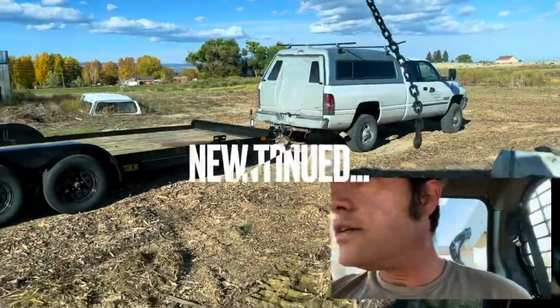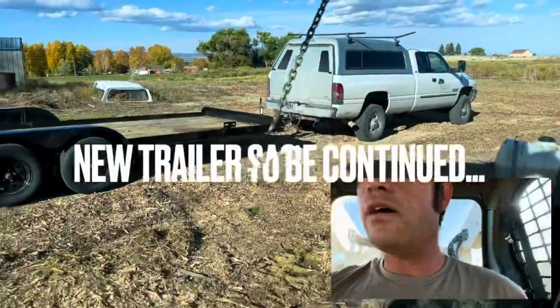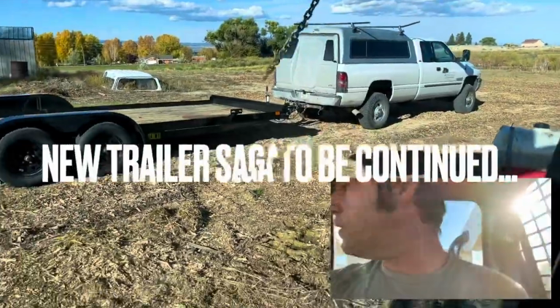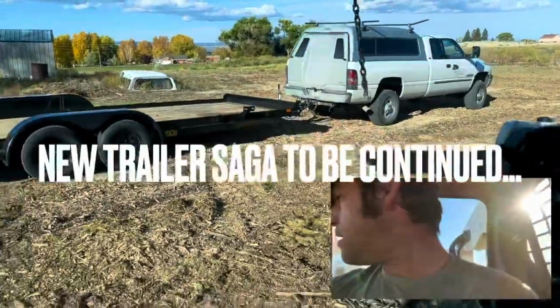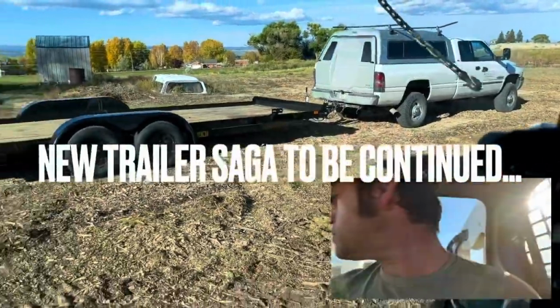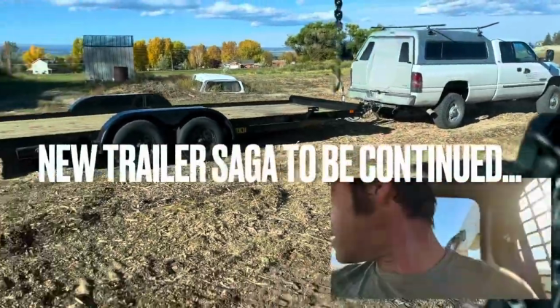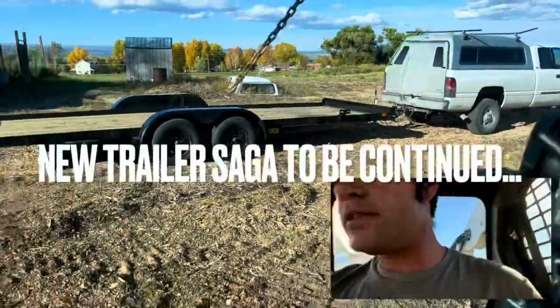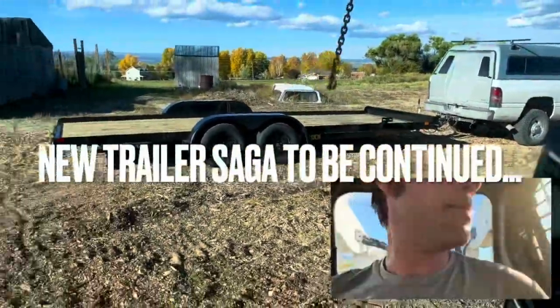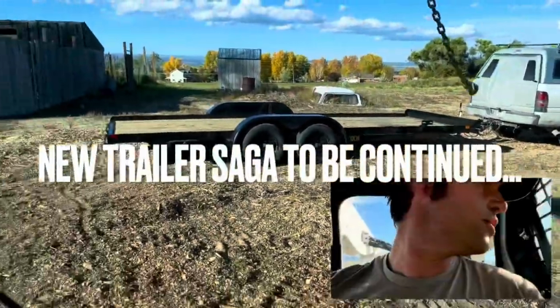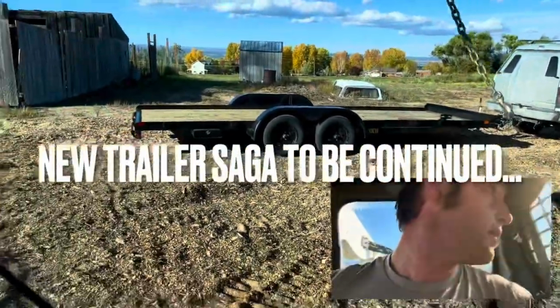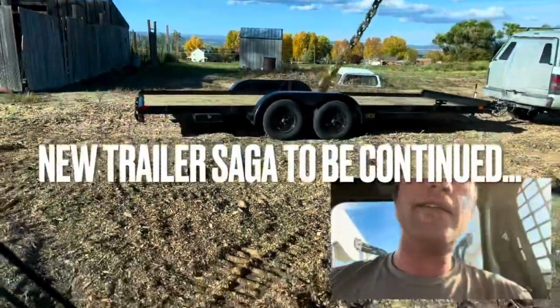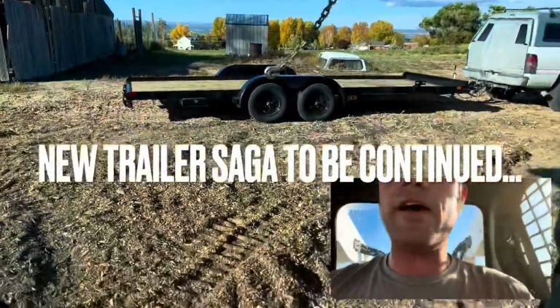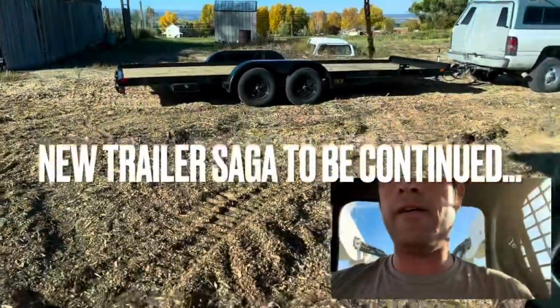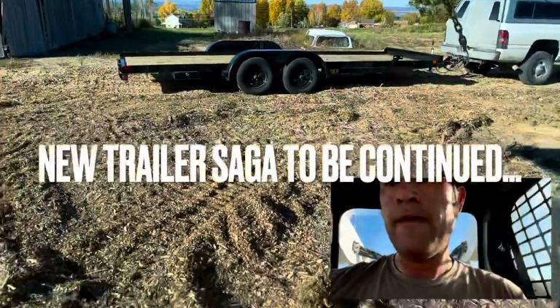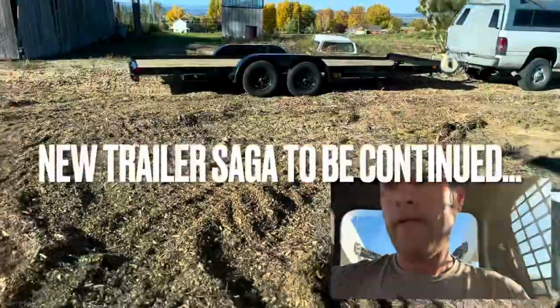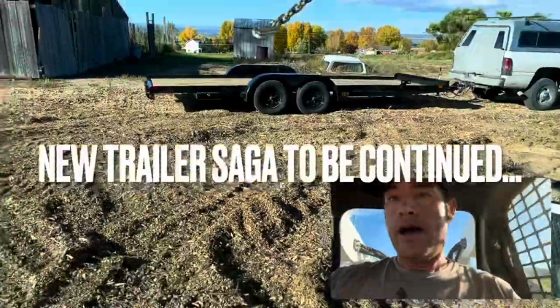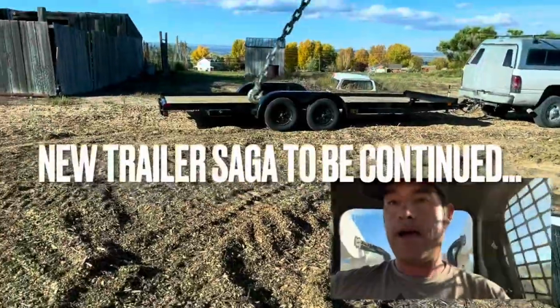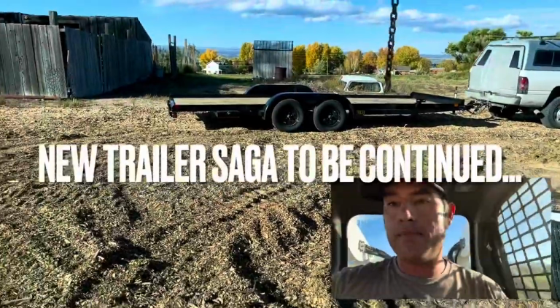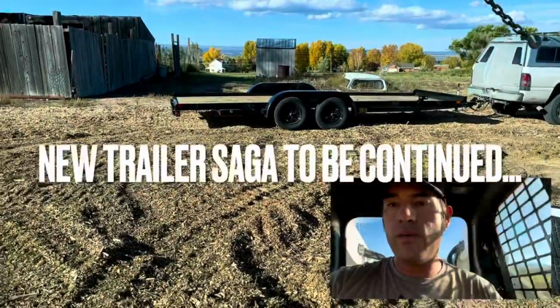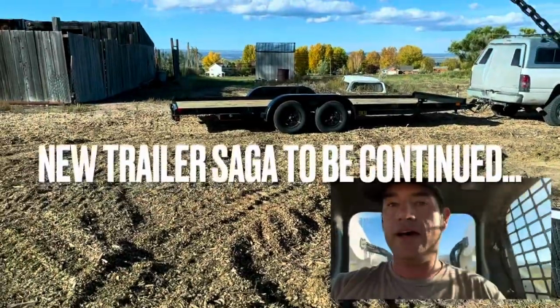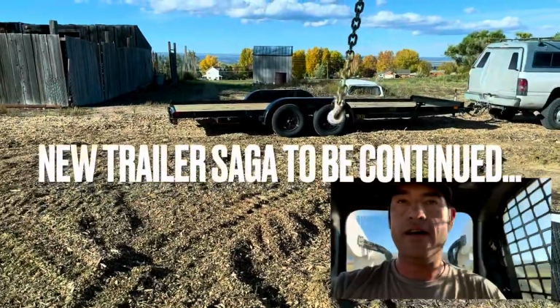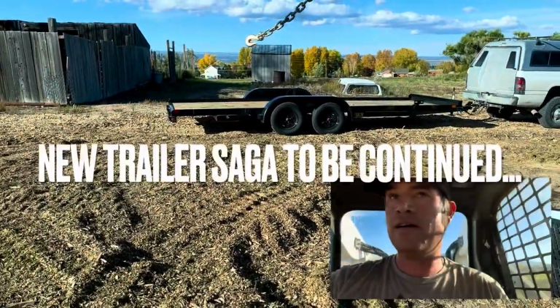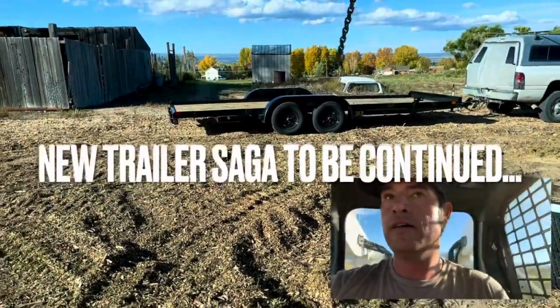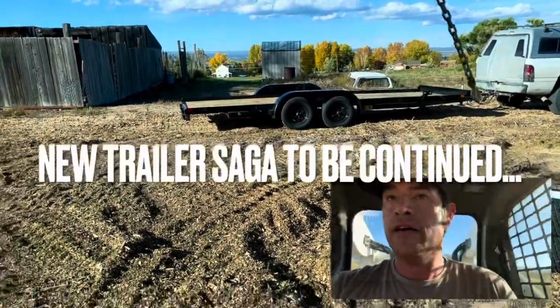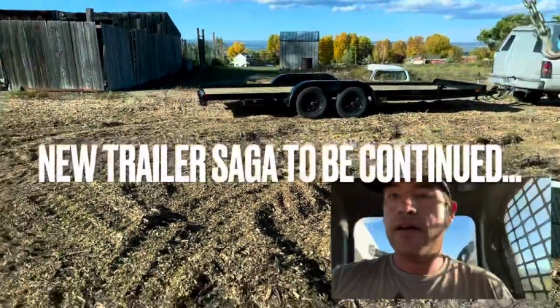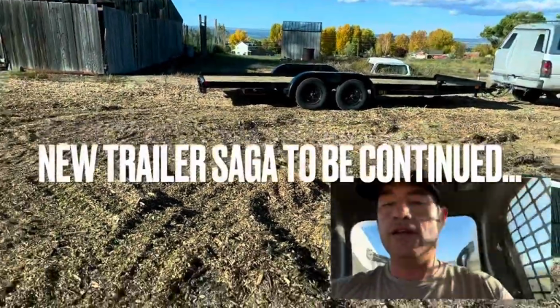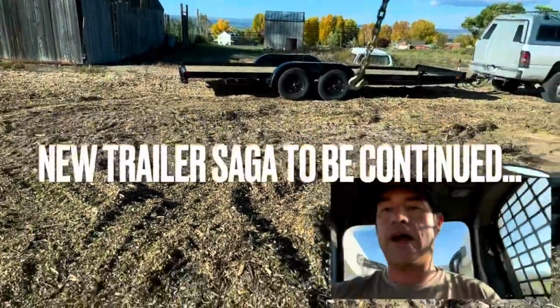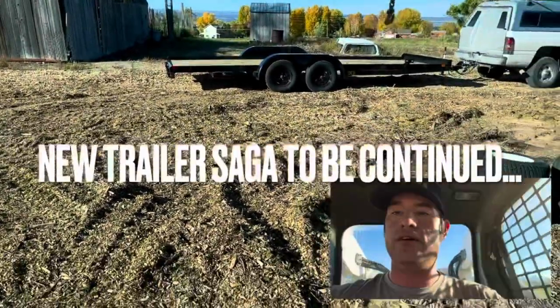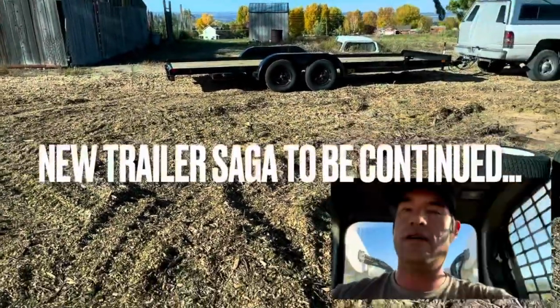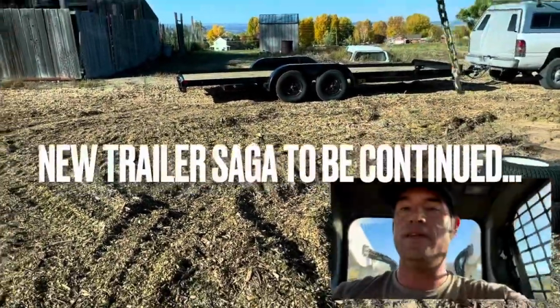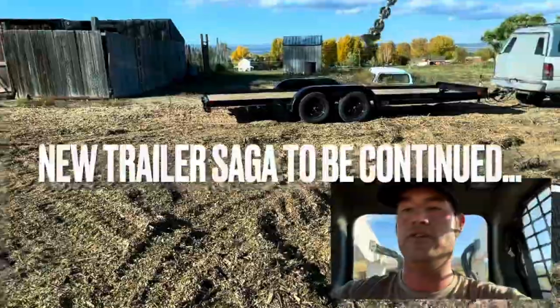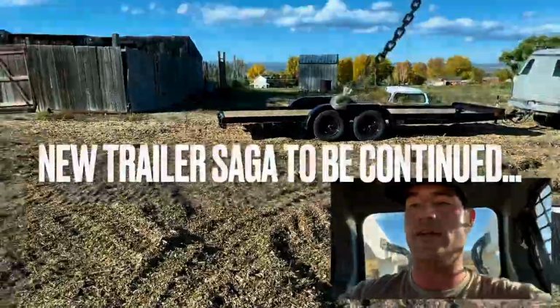So now I'm just backing this thing up into a parking spot here. I'm on my way to get the new trailer. We'll be right back.